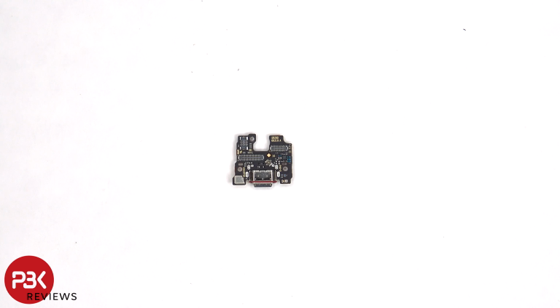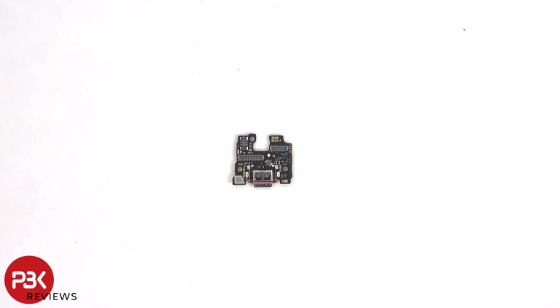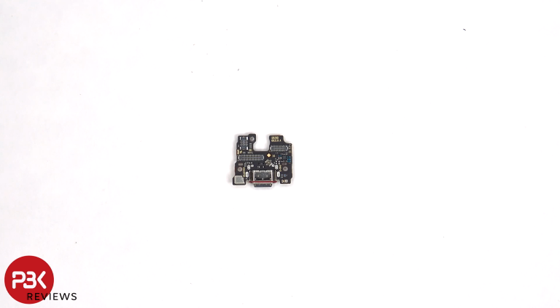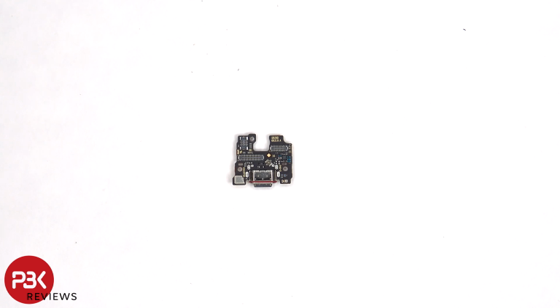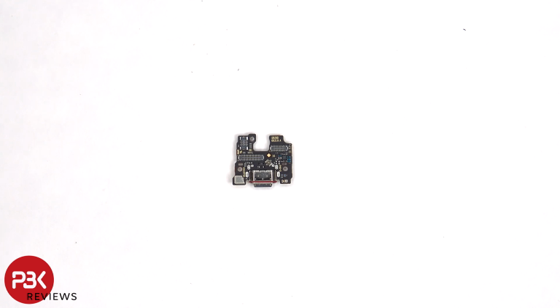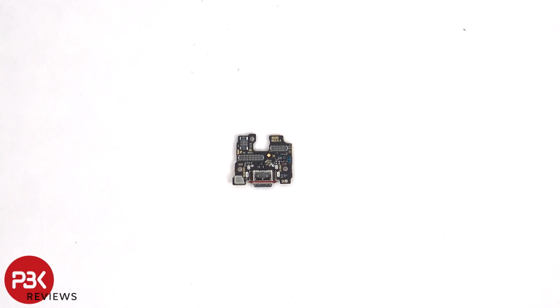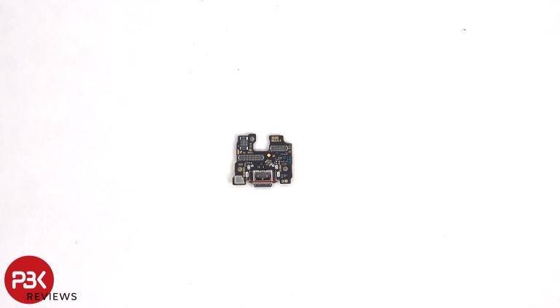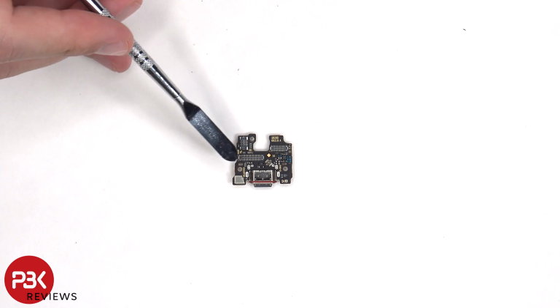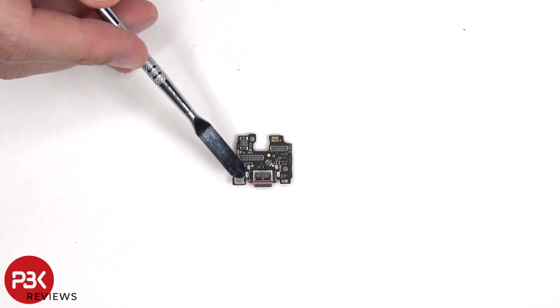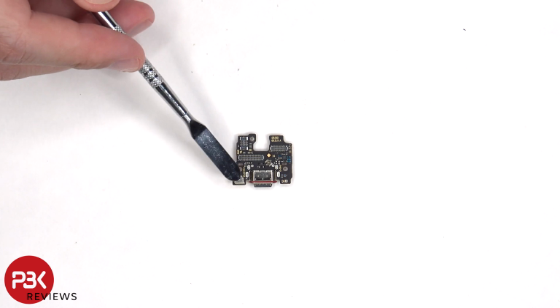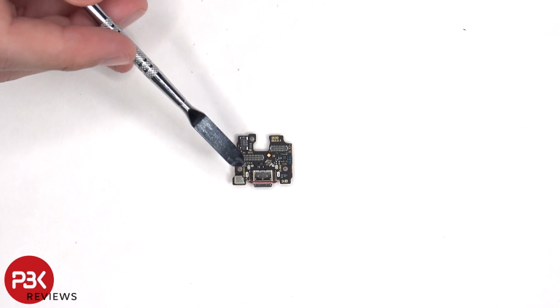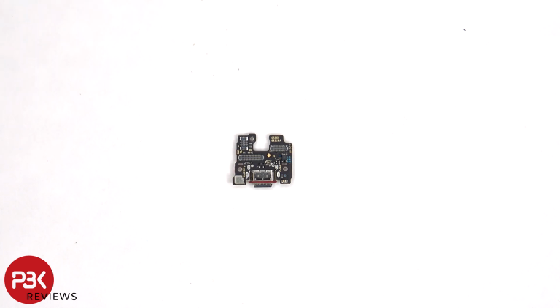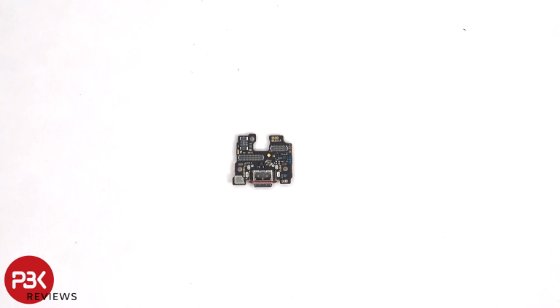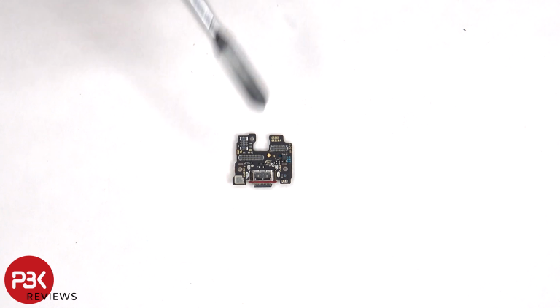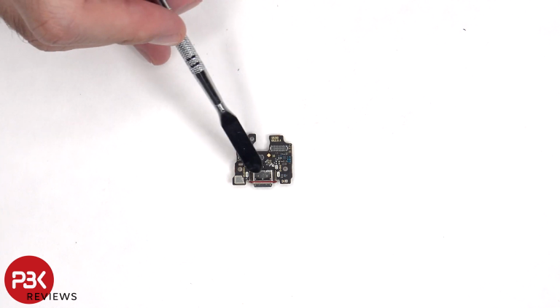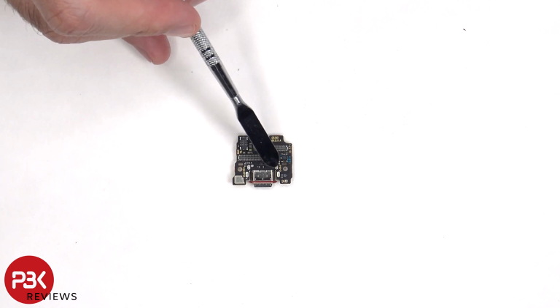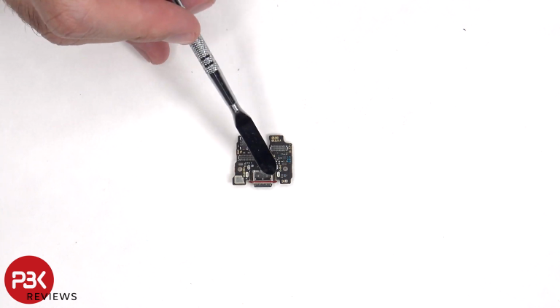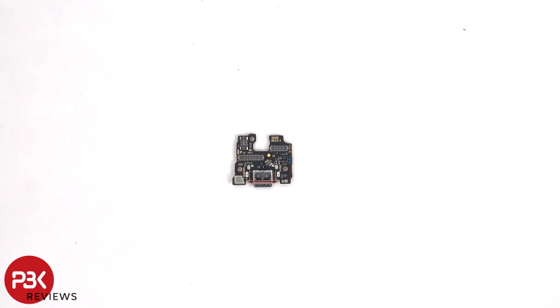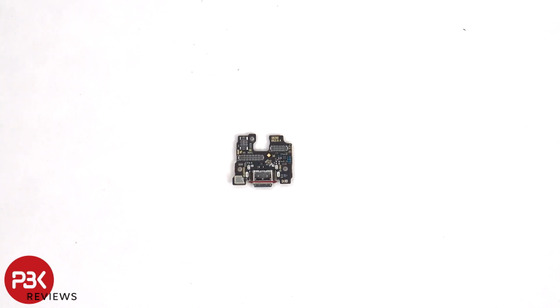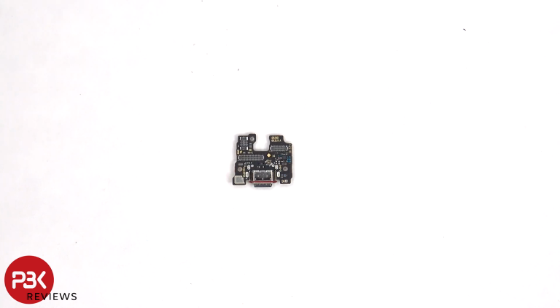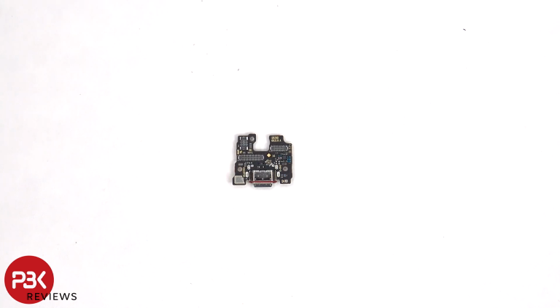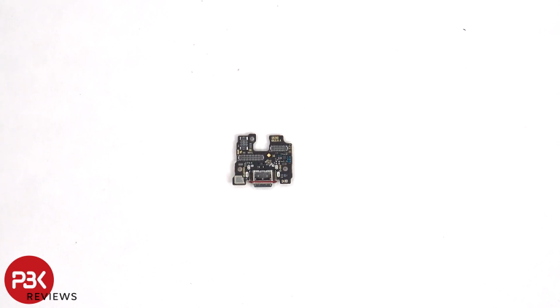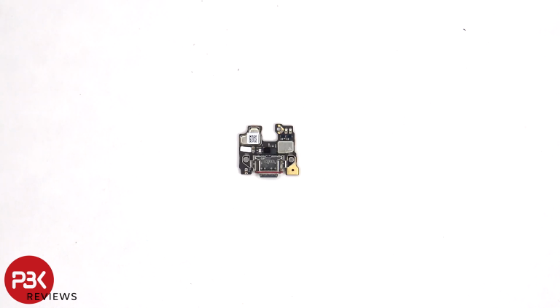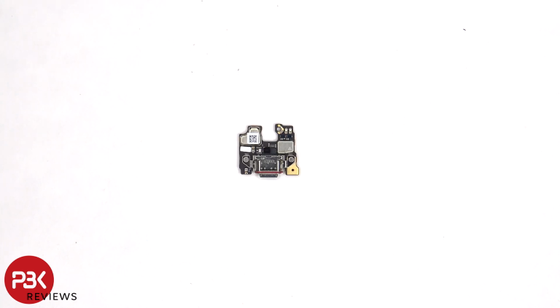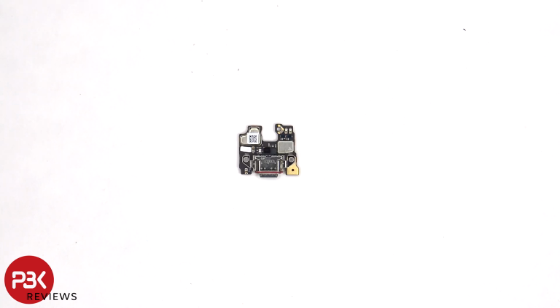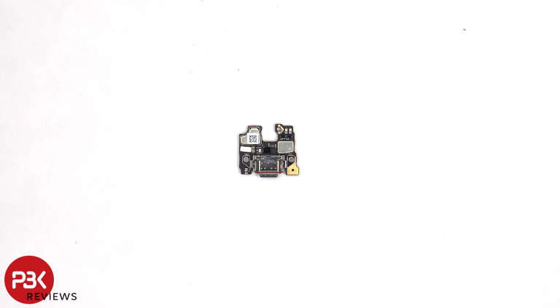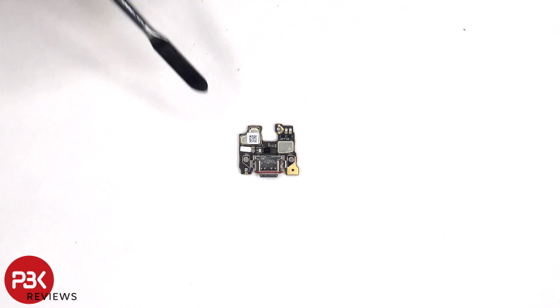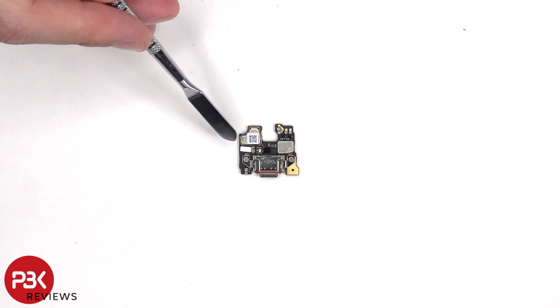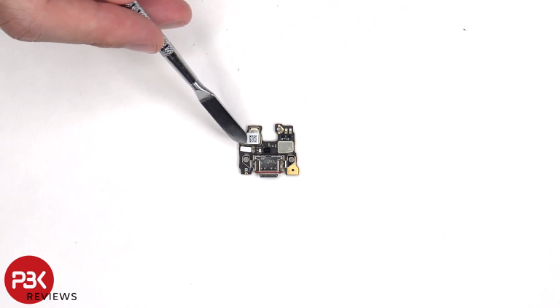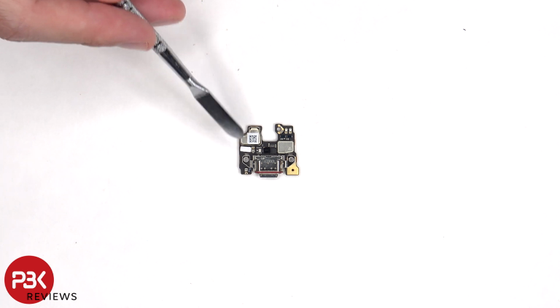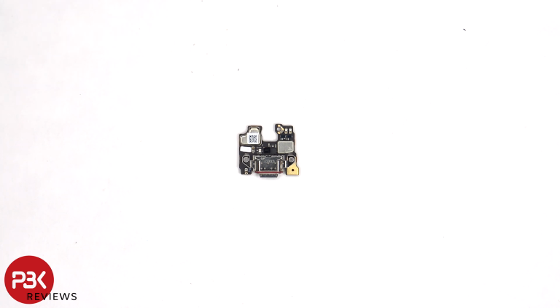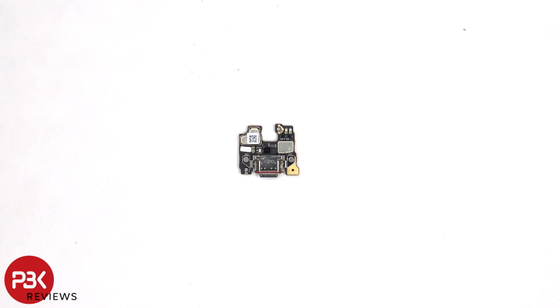On the sub board or charger port board, we can see the primary microphone underneath the shield, and the charger port itself with the red rubber gasket around it. Looking at the other side, we can see another liquid damage indicator sticker, which is that white sticker.